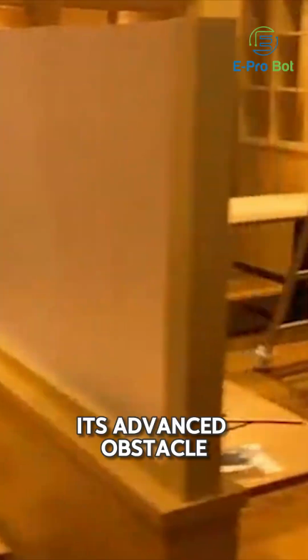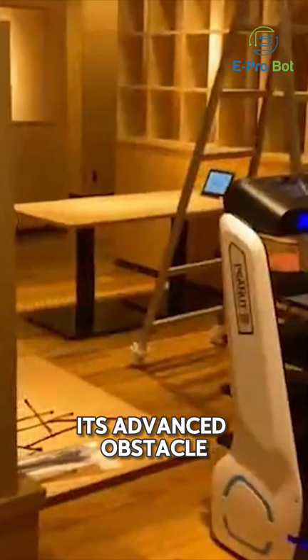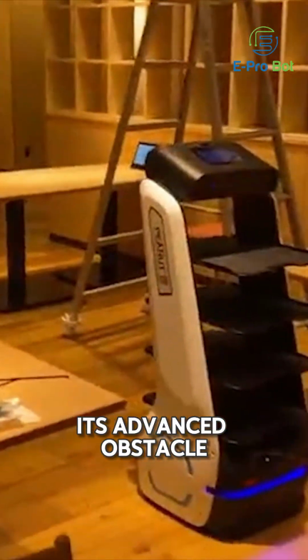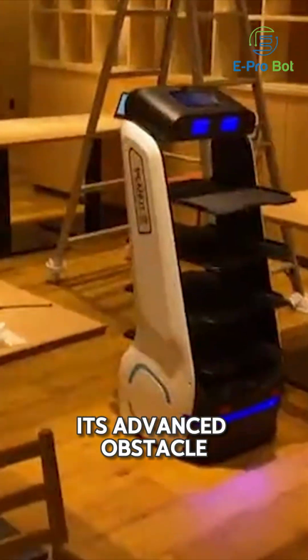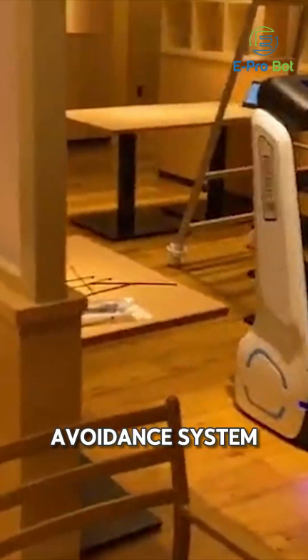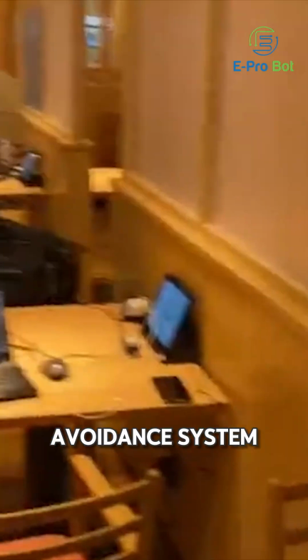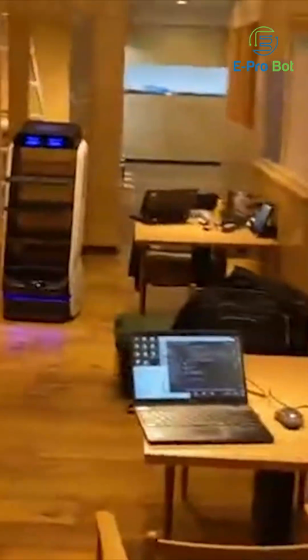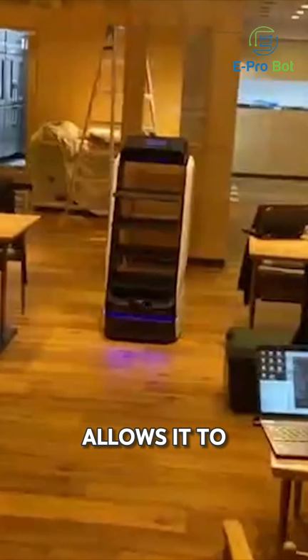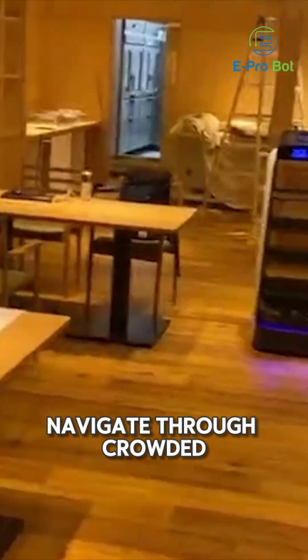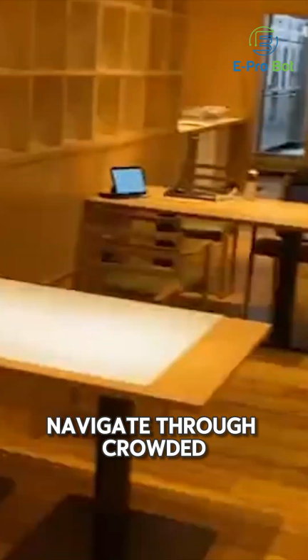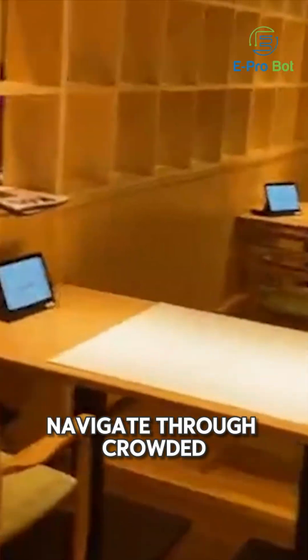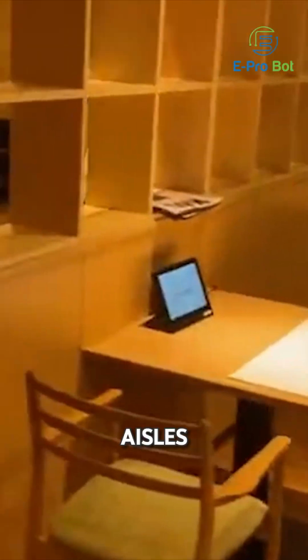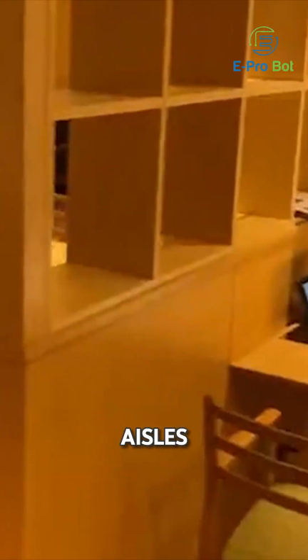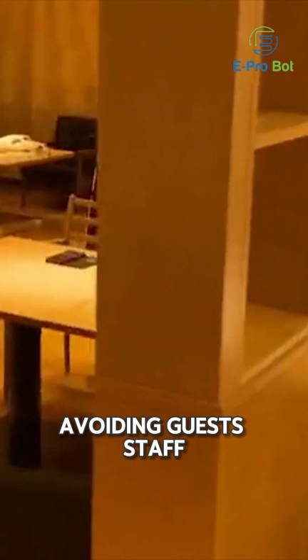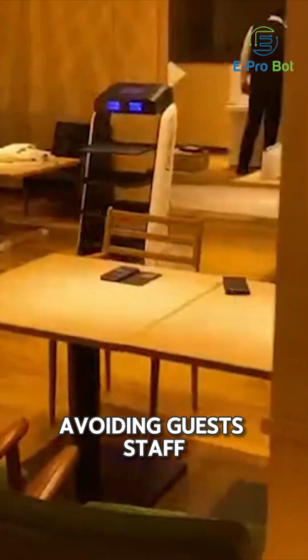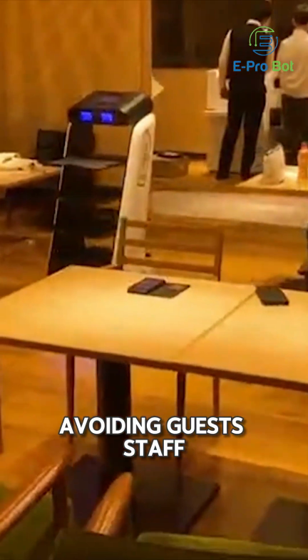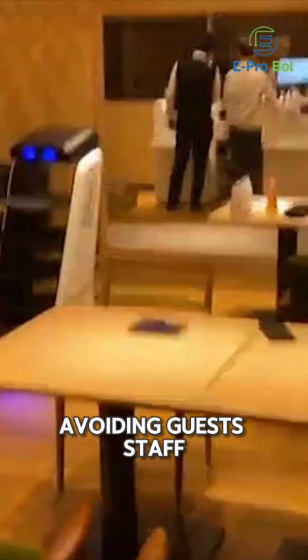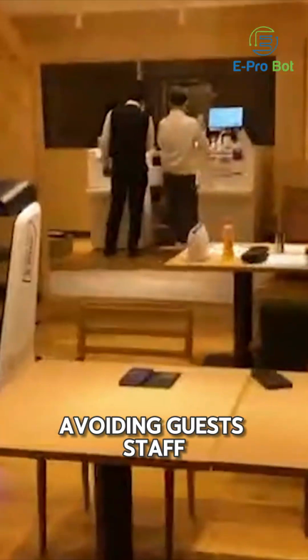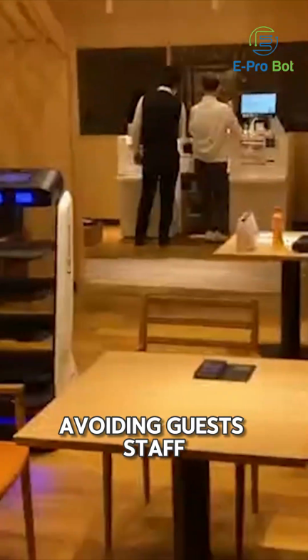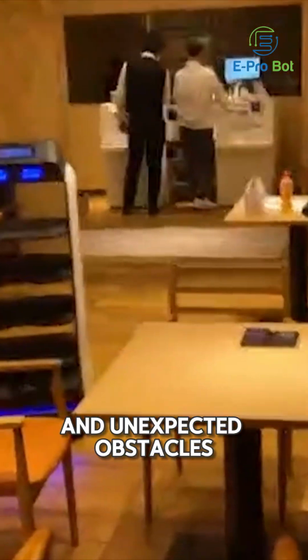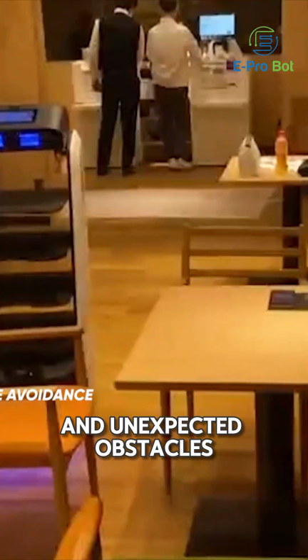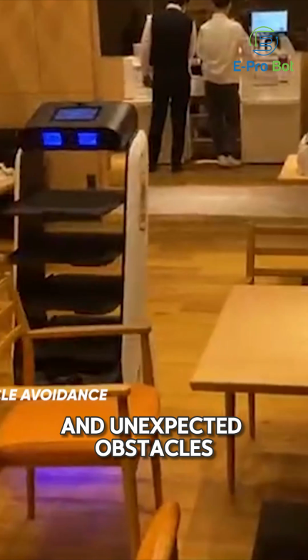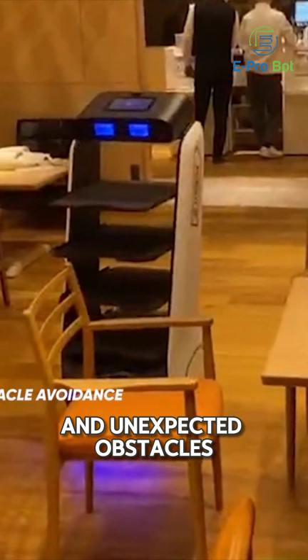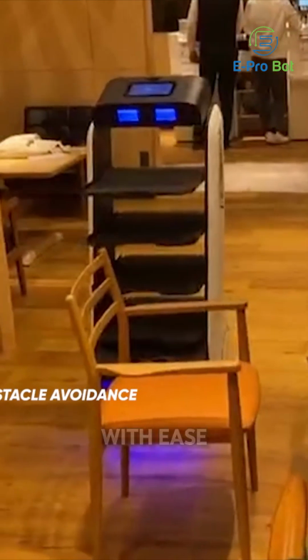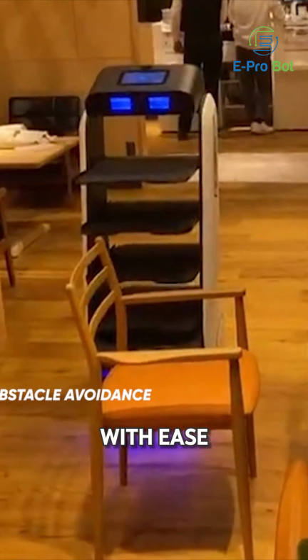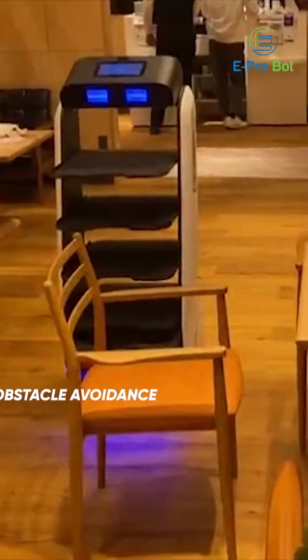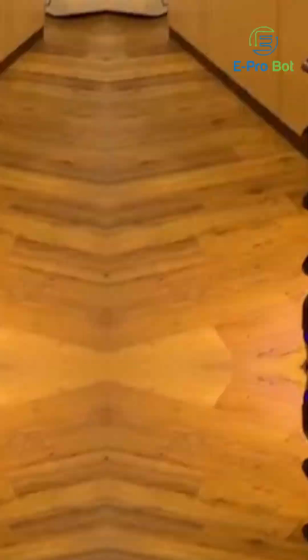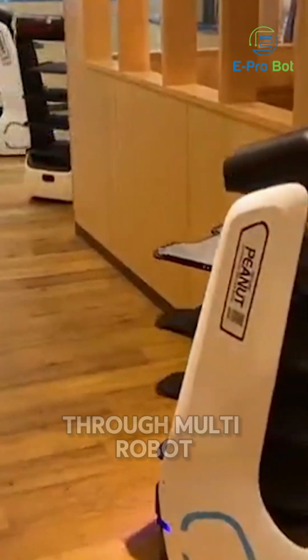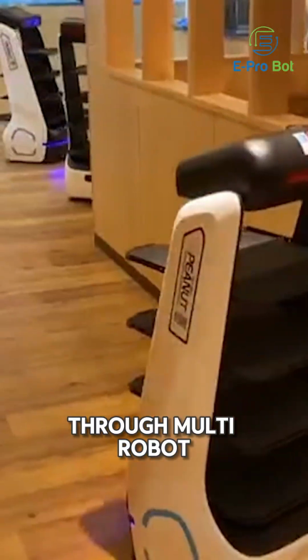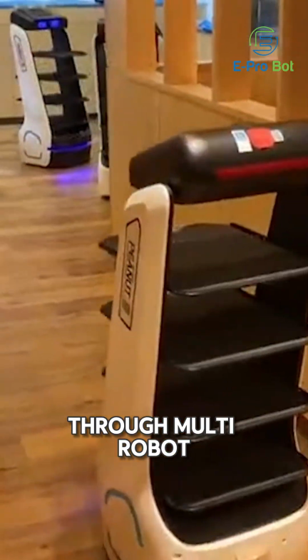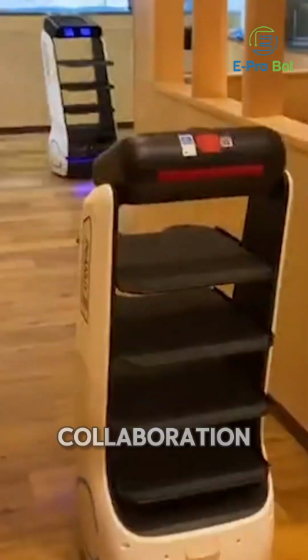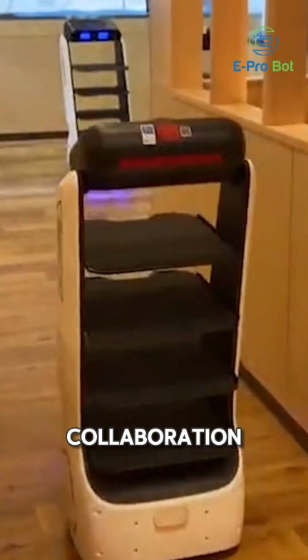Its advanced obstacle avoidance system allows it to navigate through crowded aisles, avoiding guests, staff, and unexpected obstacles with ease. Through multi-robot collaboration,